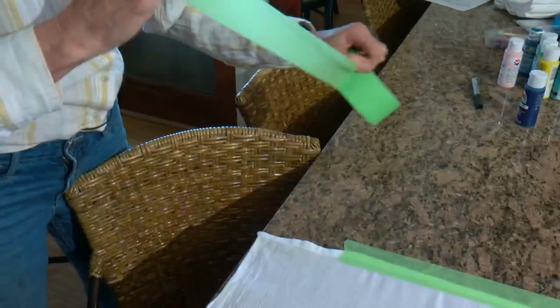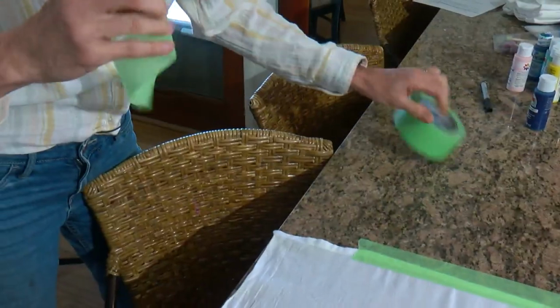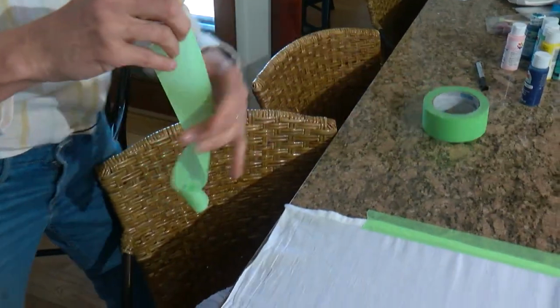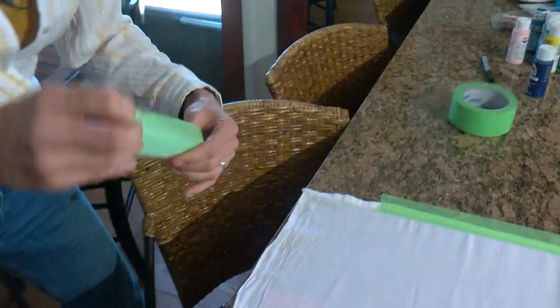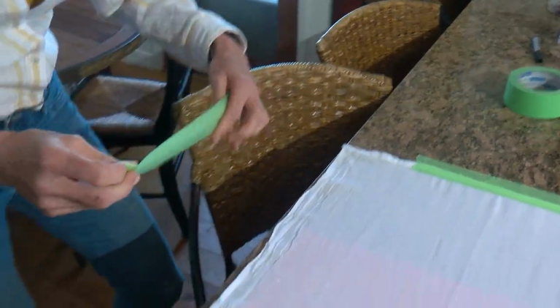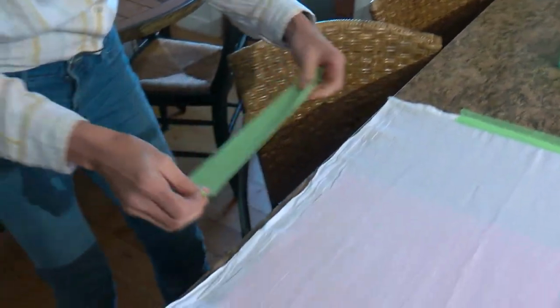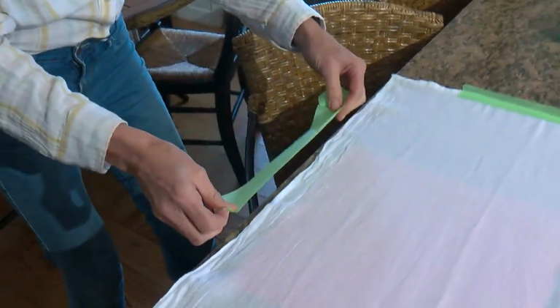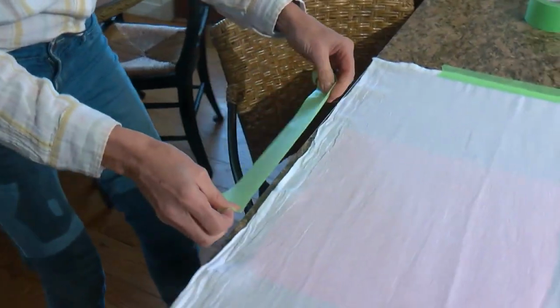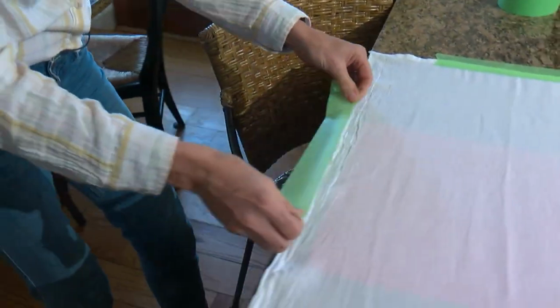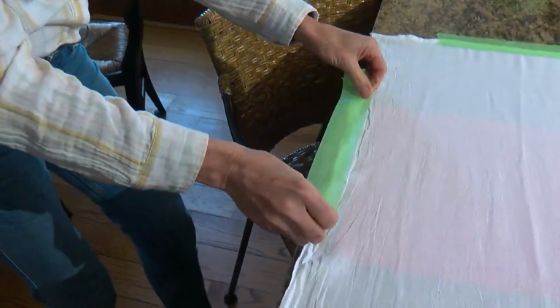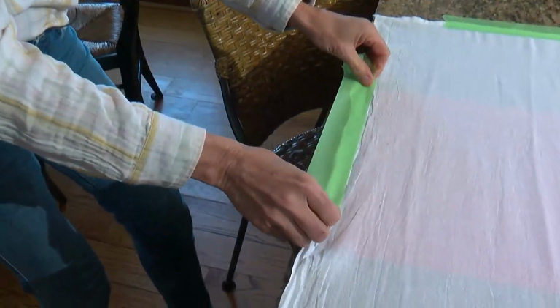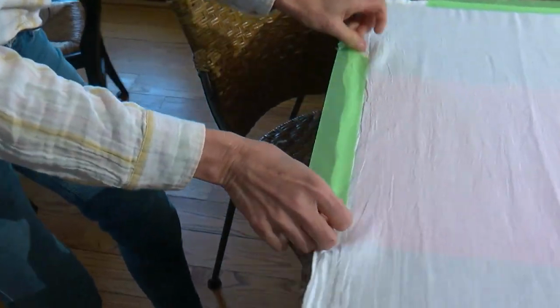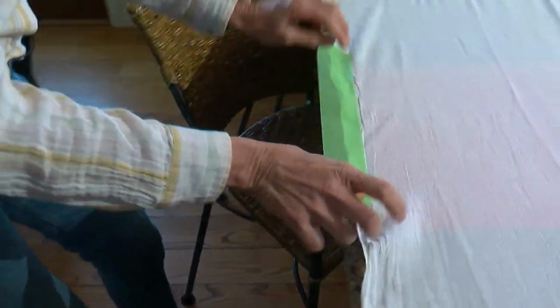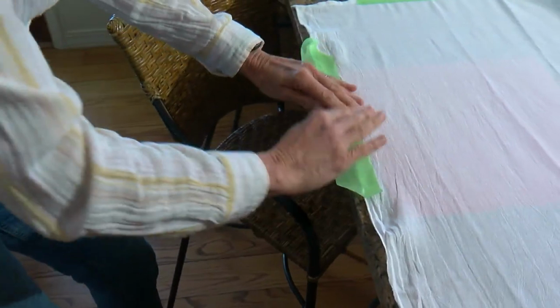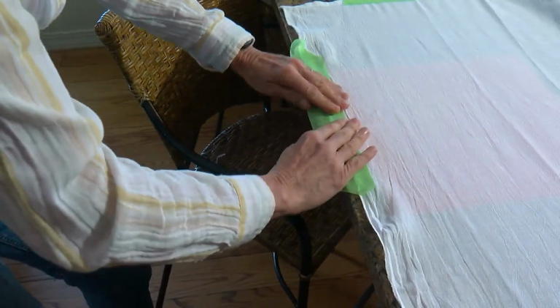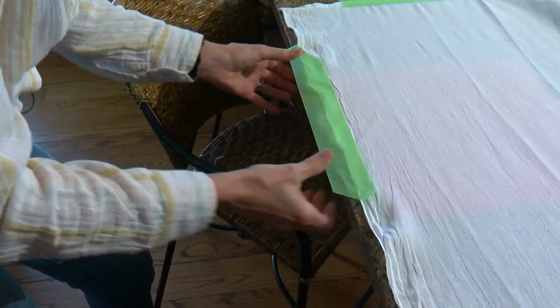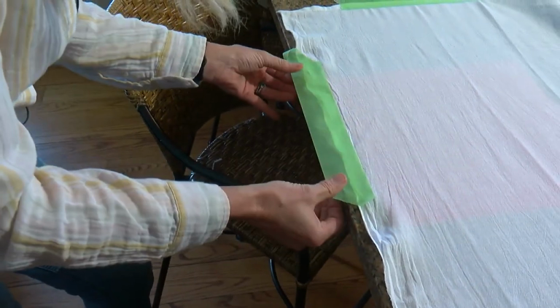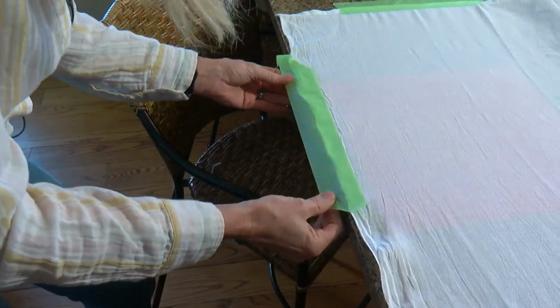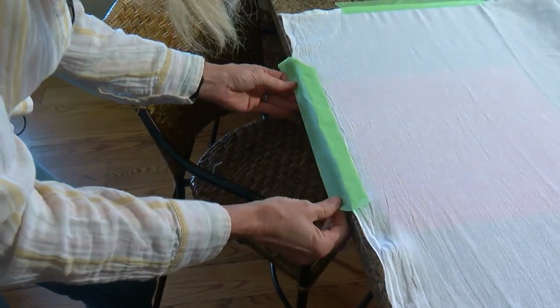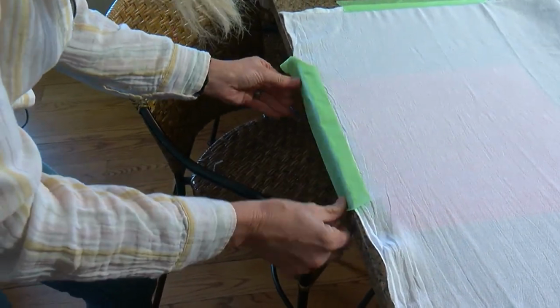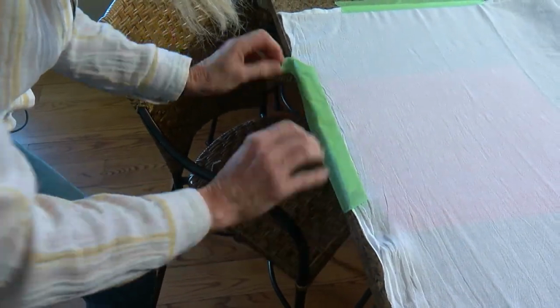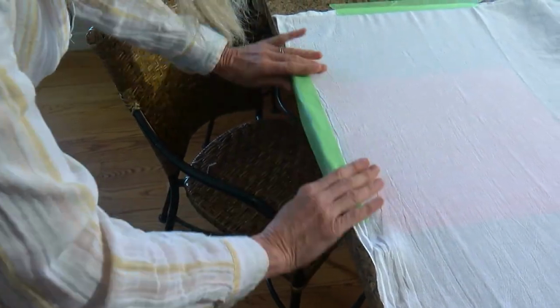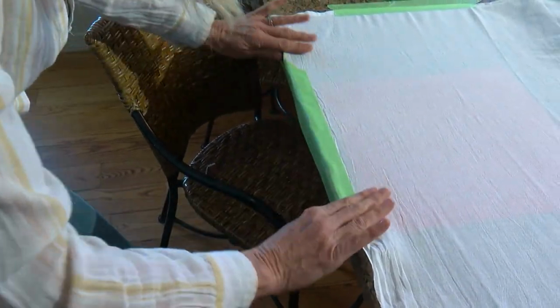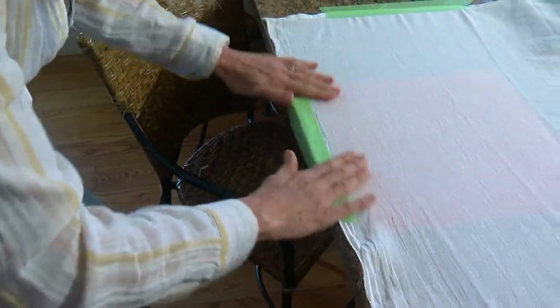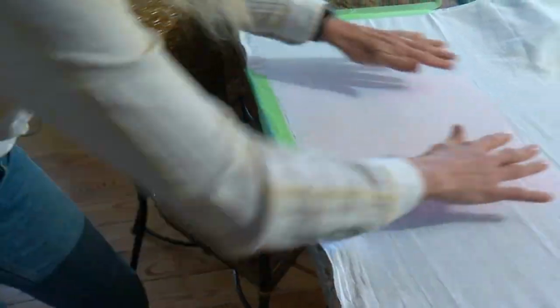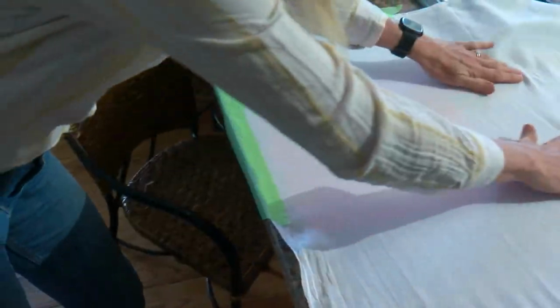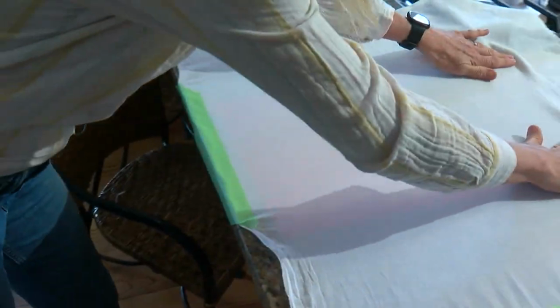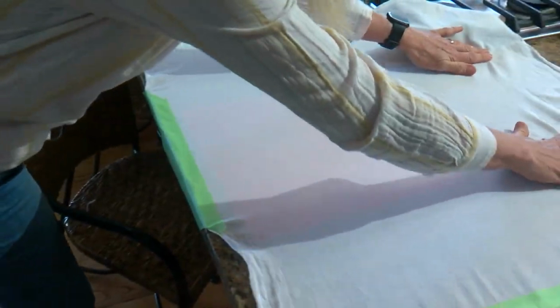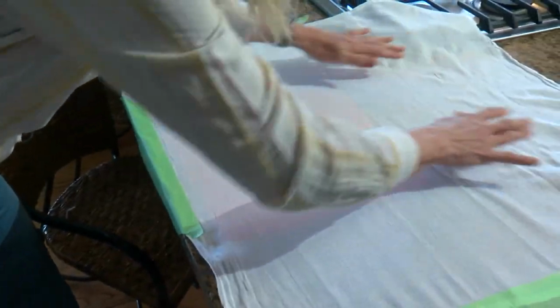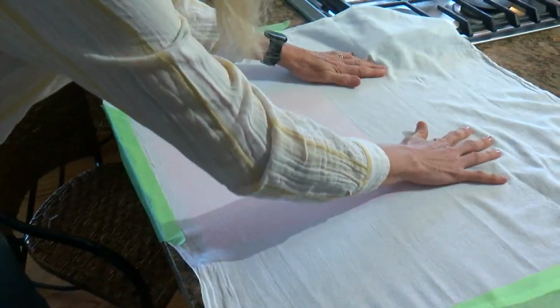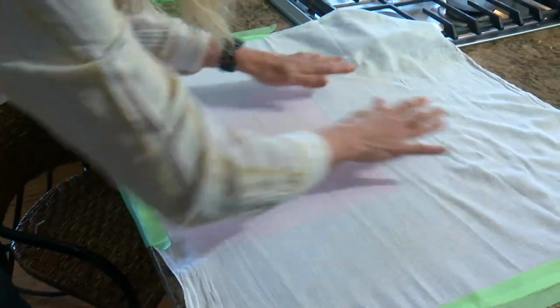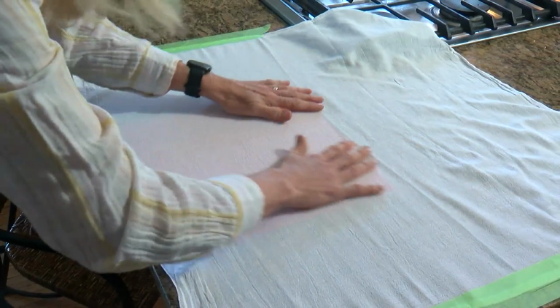First, tape down the towel with masking tape and pull it taut. If you're worried about paint running through the fabric, just lay down a piece of paper, toweling, or cardboard.